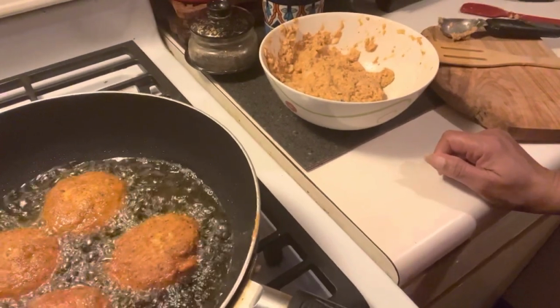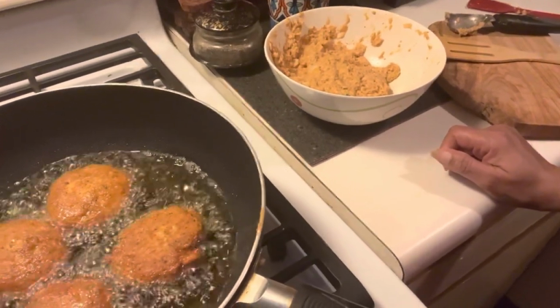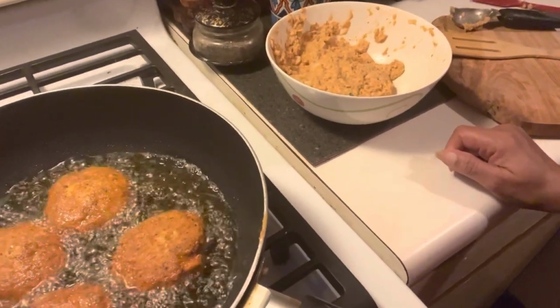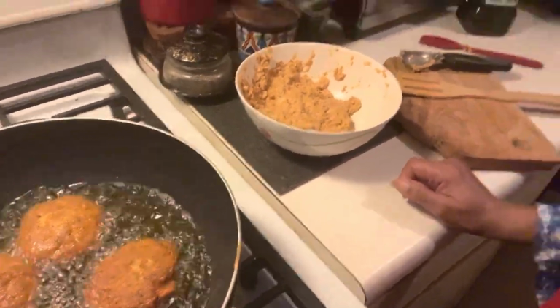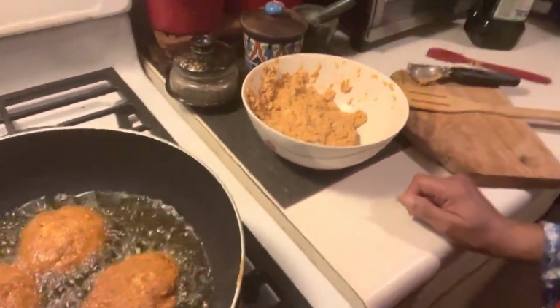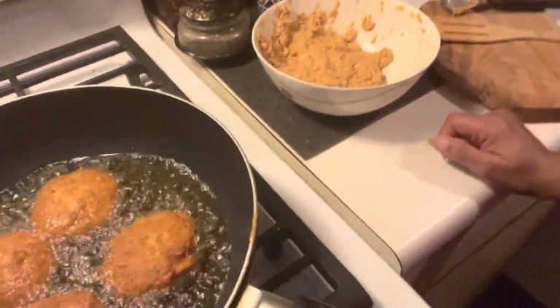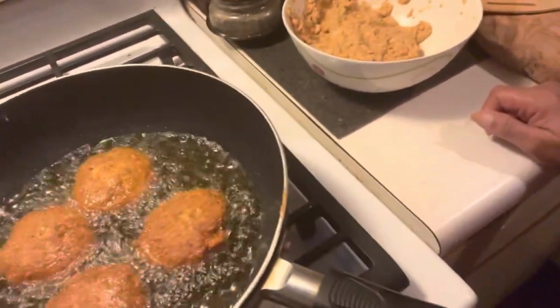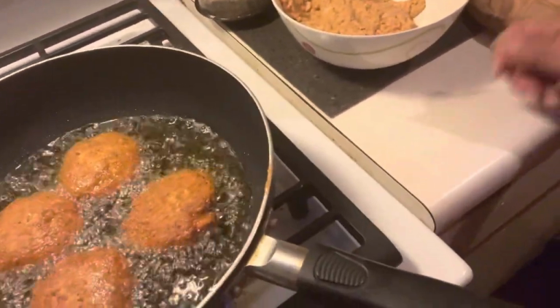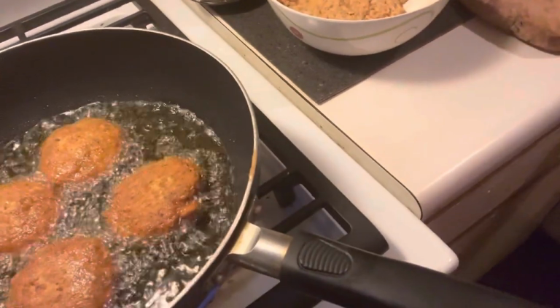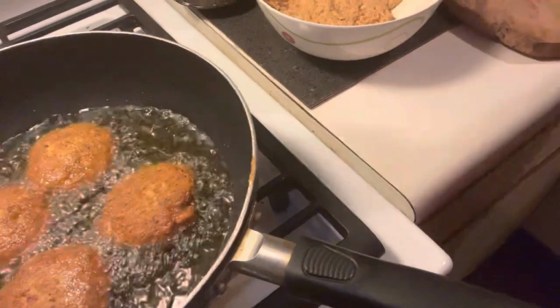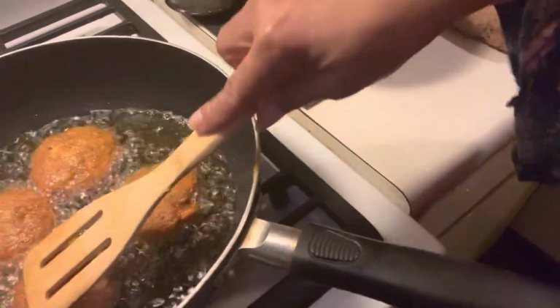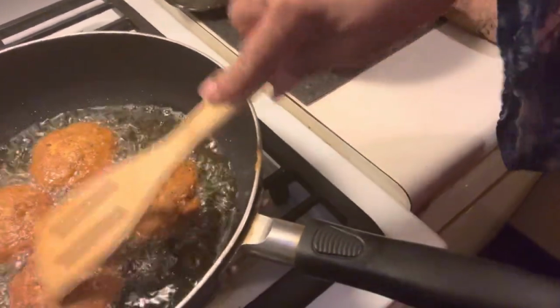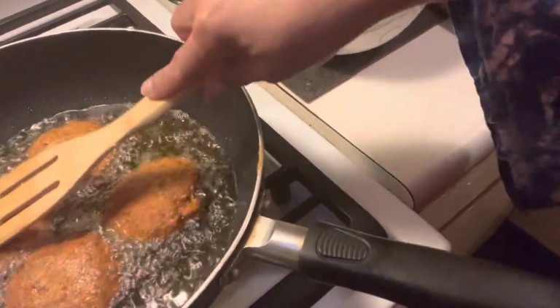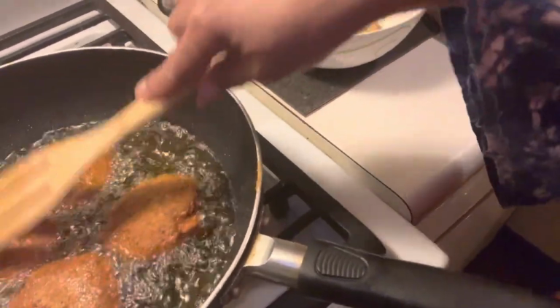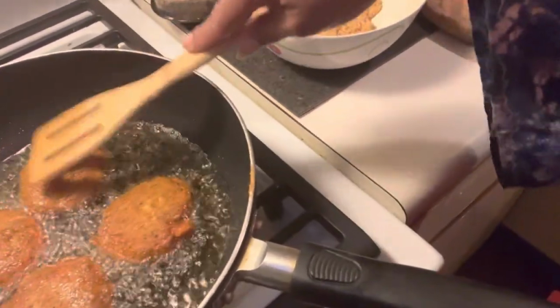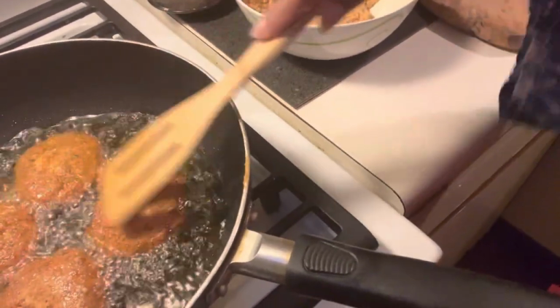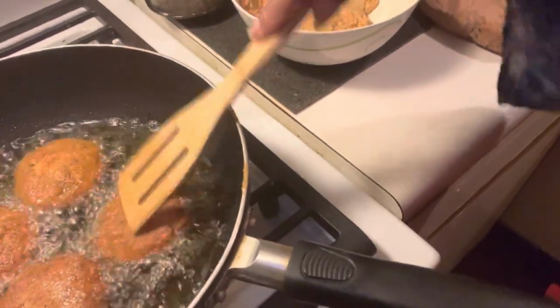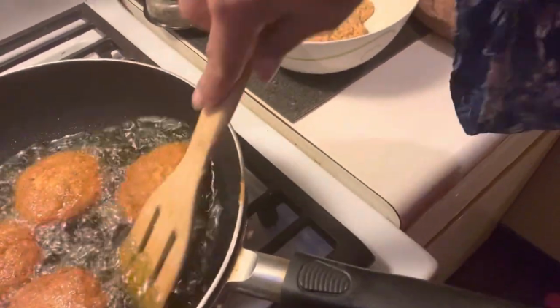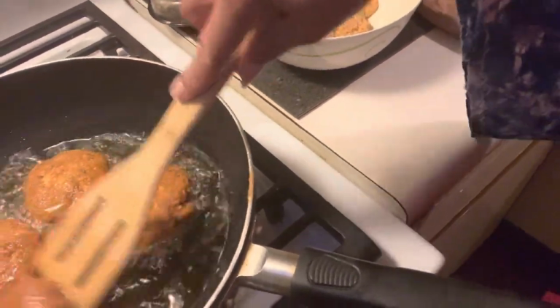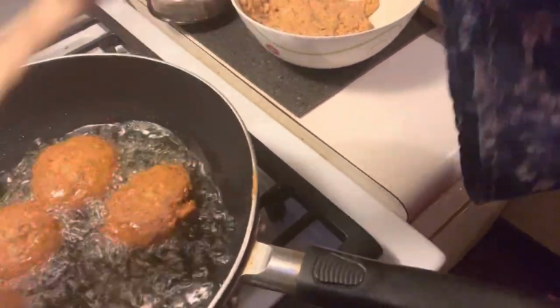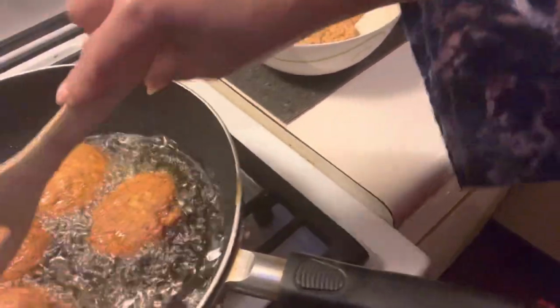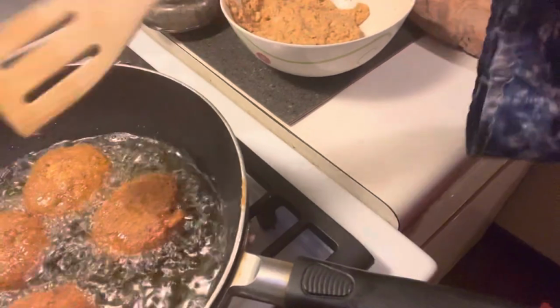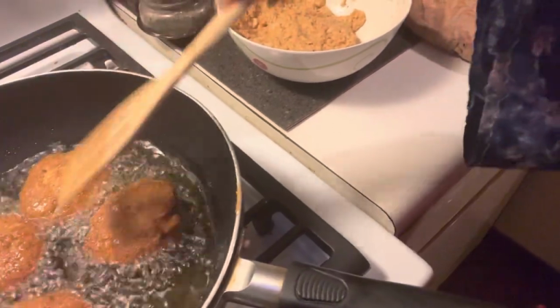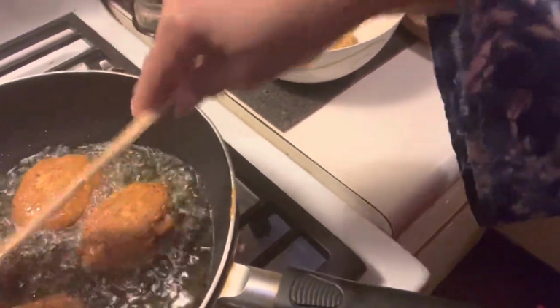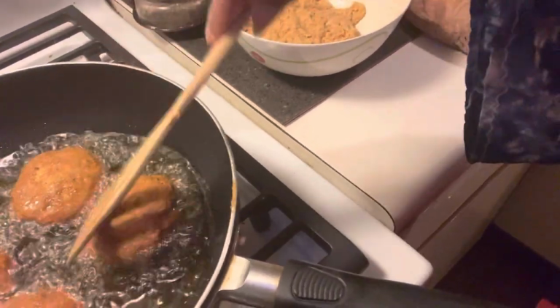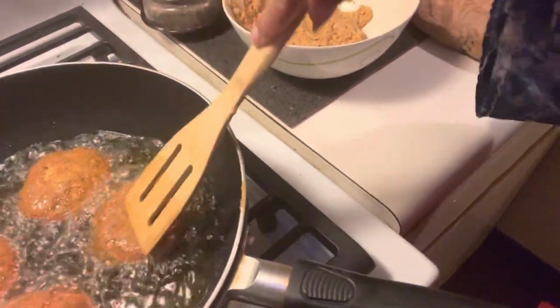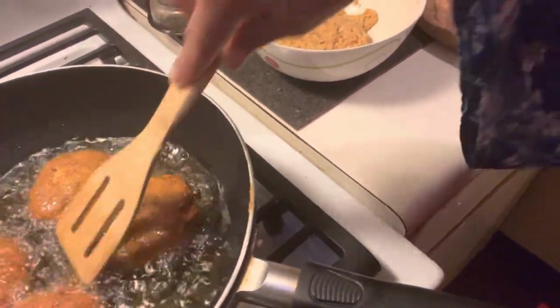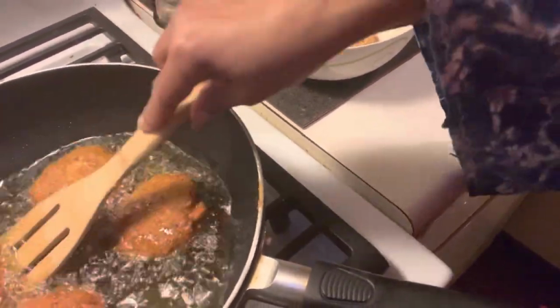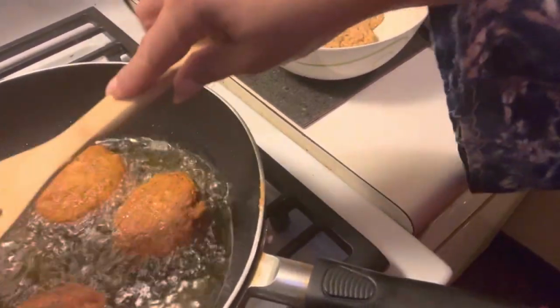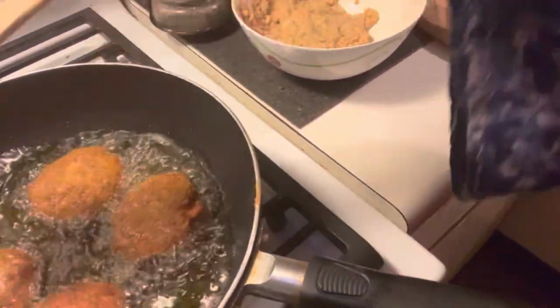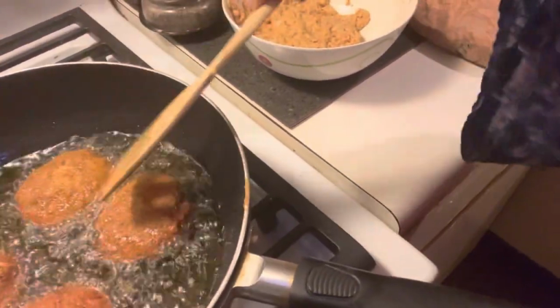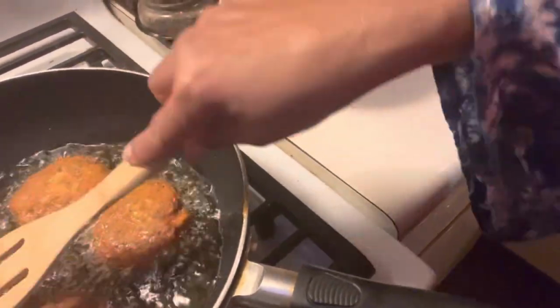And the cabbage, of course, is a leafy green. These are starting to feel really firm now, especially this first one. I think I'm just going to let it get just a little more browned on the other side.